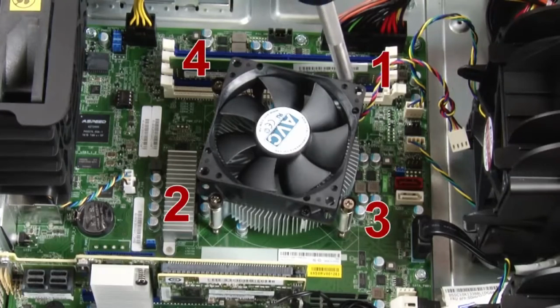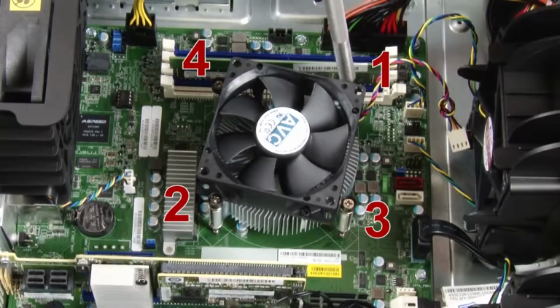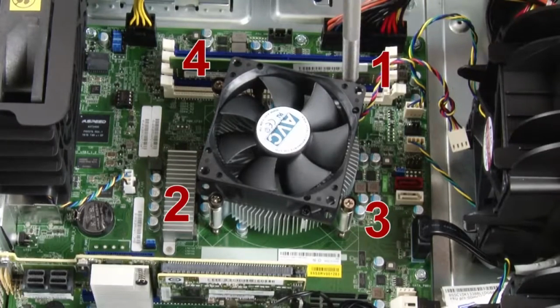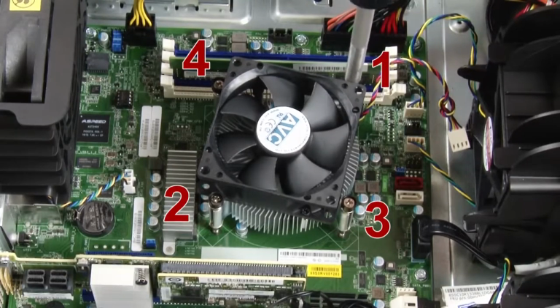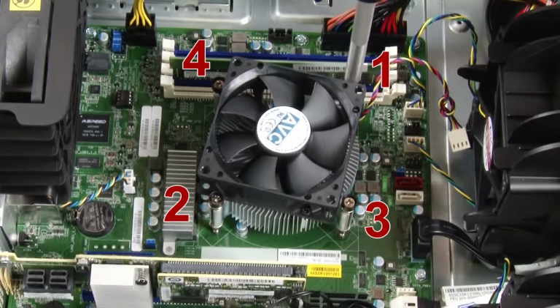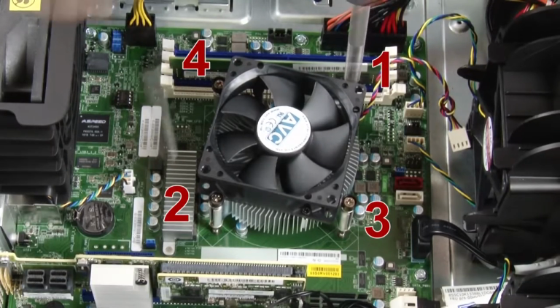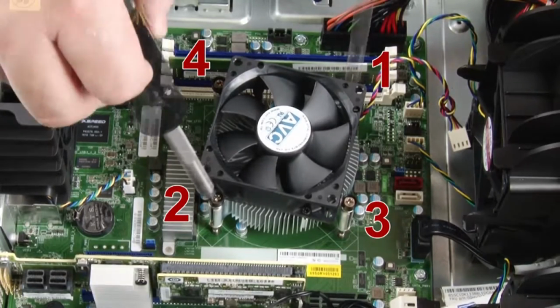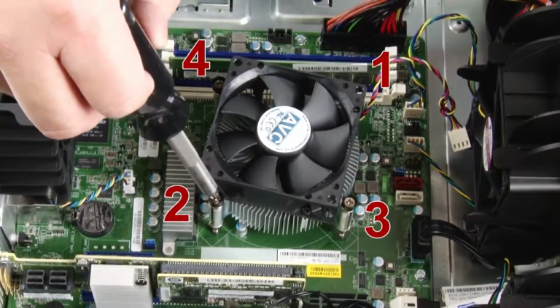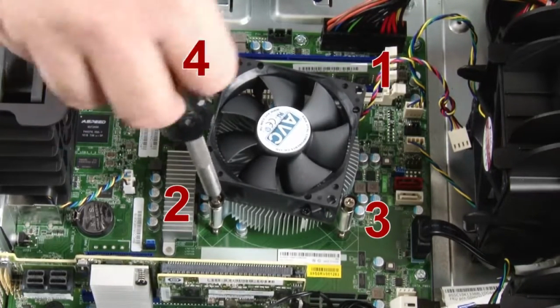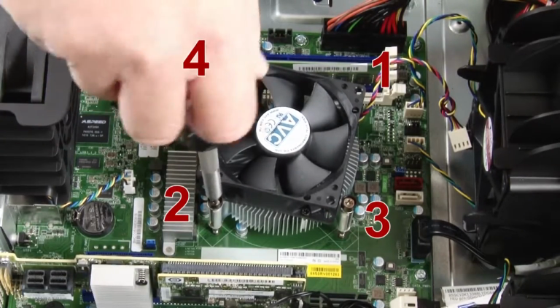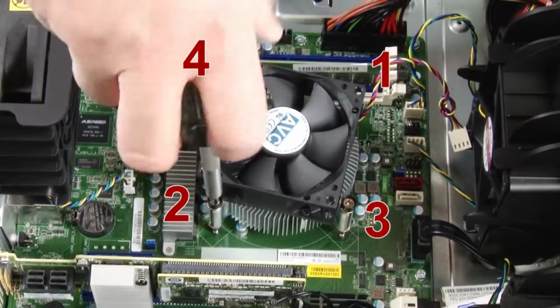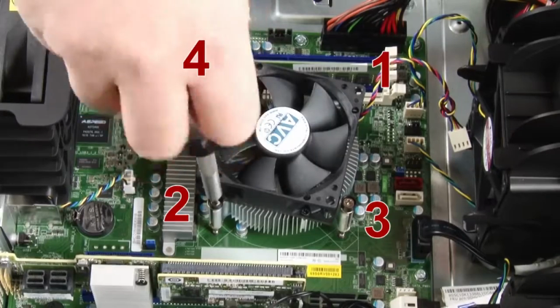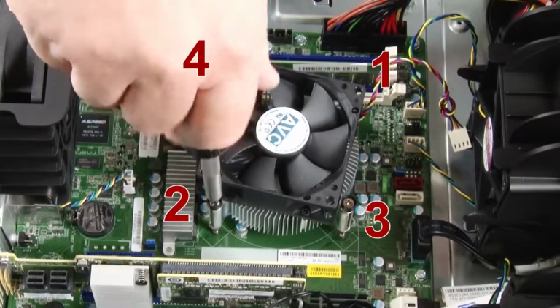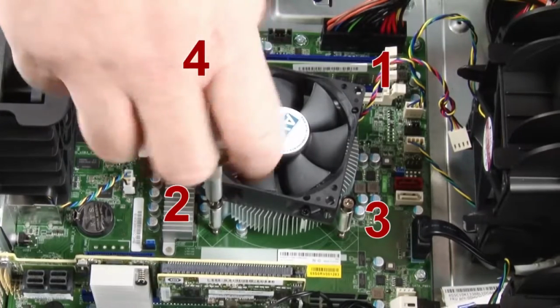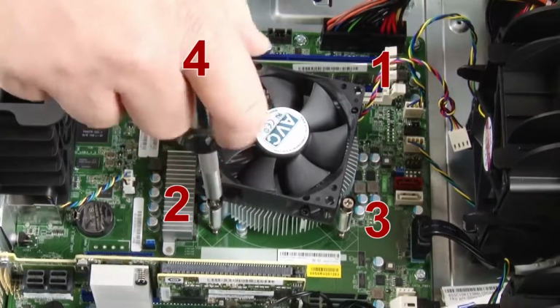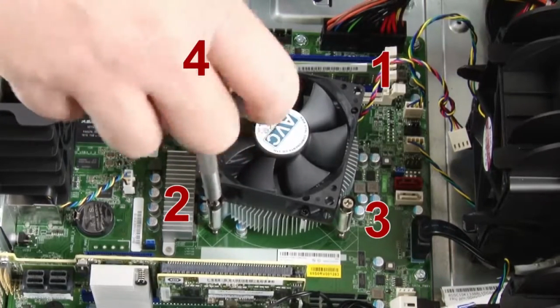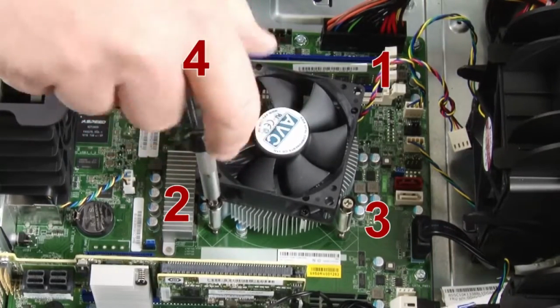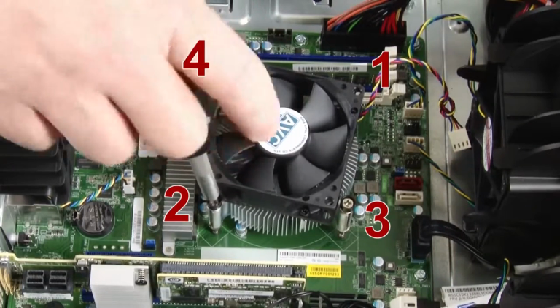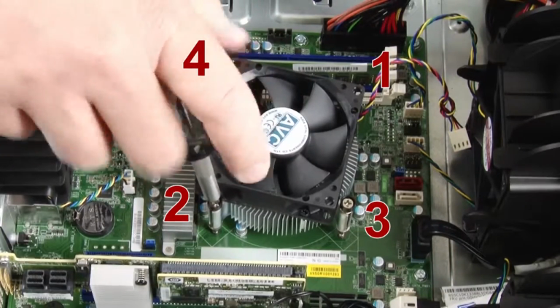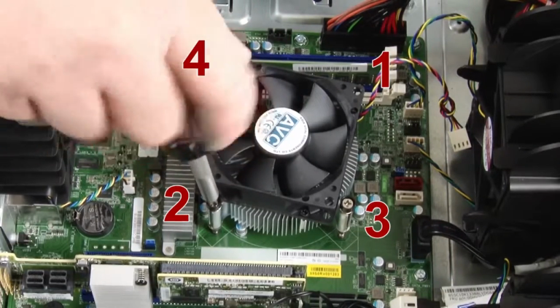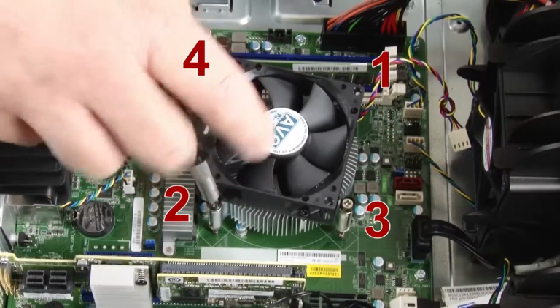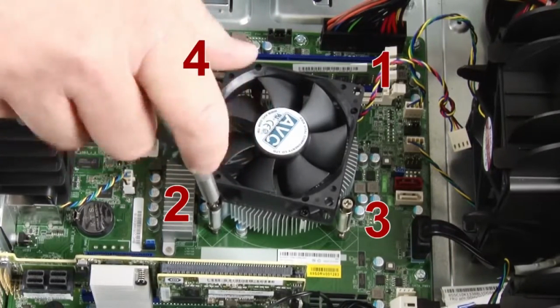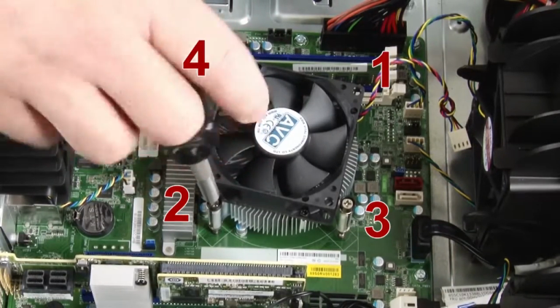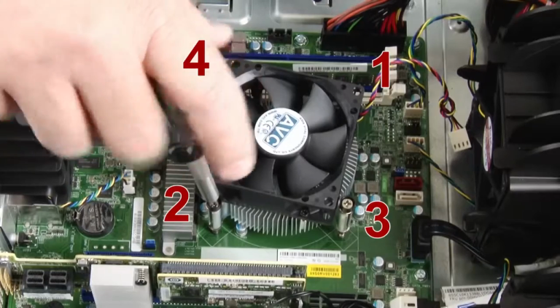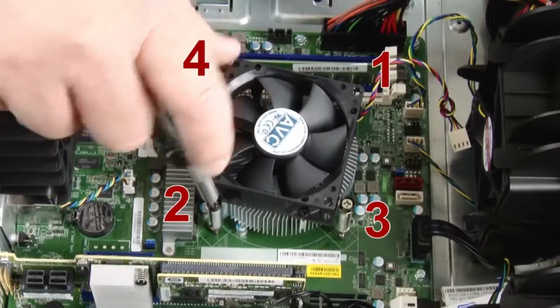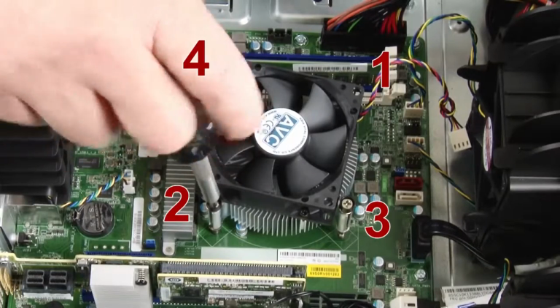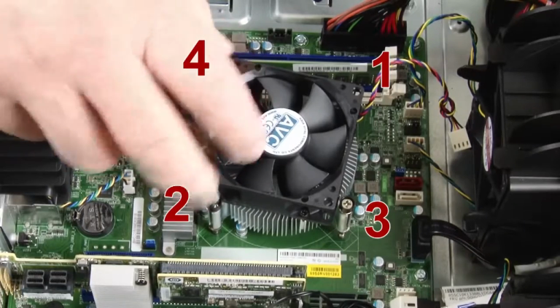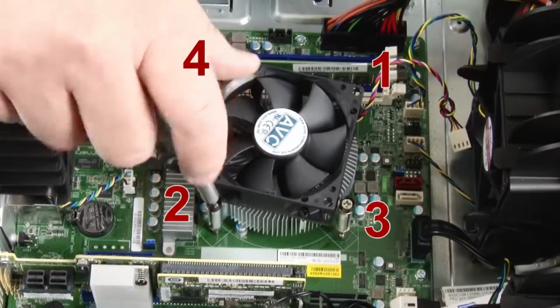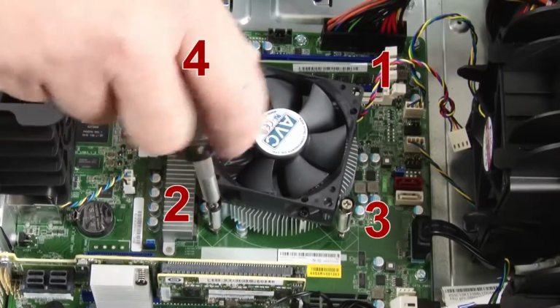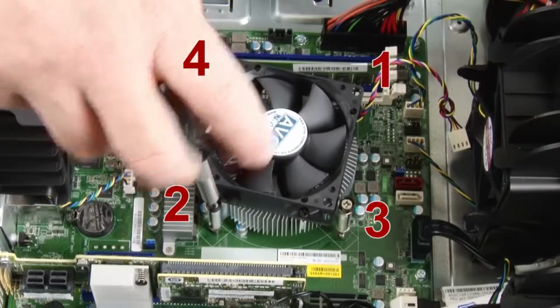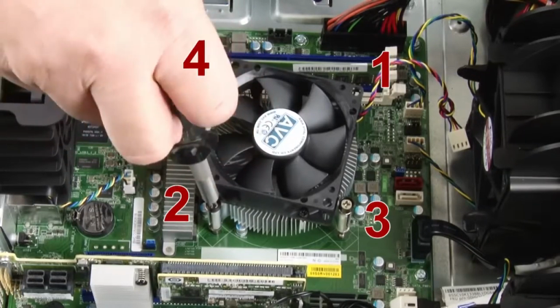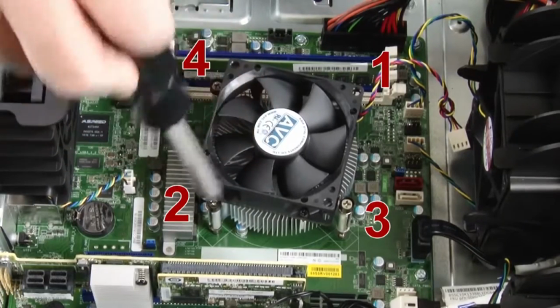Install the four screws to secure the new heat sink and fan assembly on the system board. It is recommended that you carefully install the four screws using the following method to avoid any possible damage to the system board.